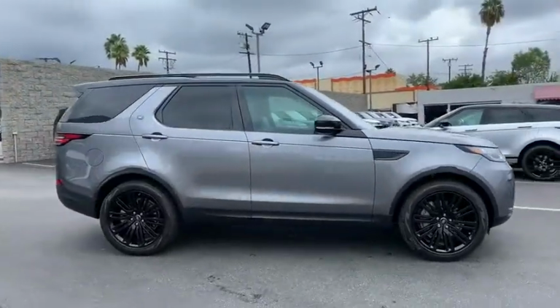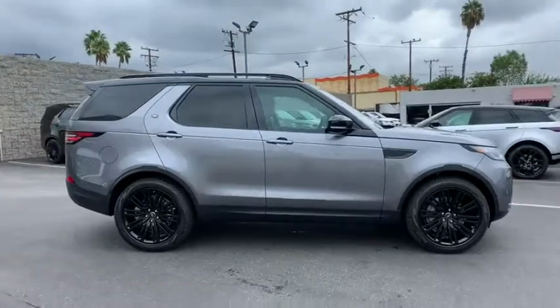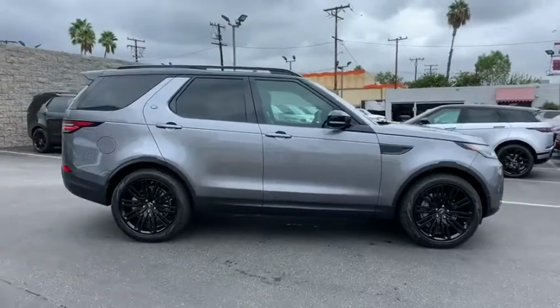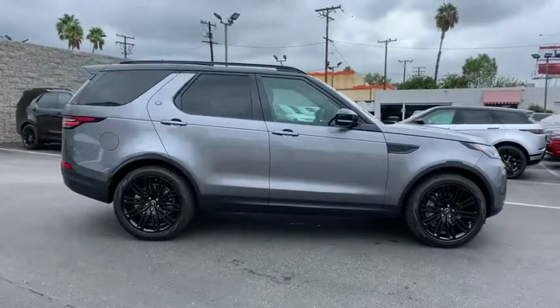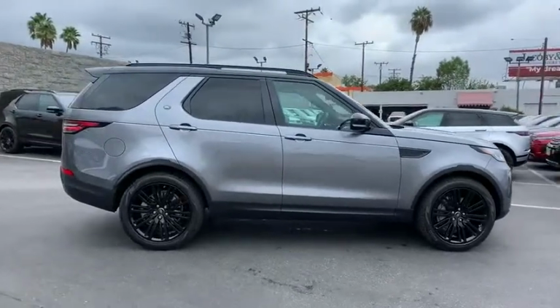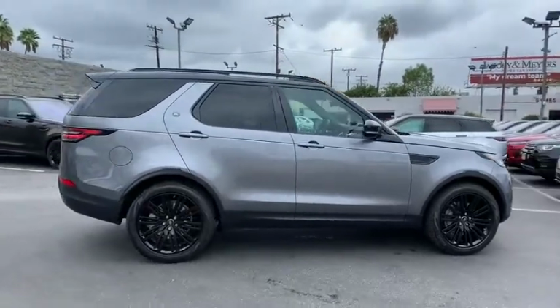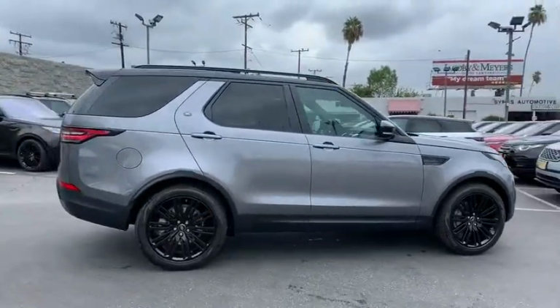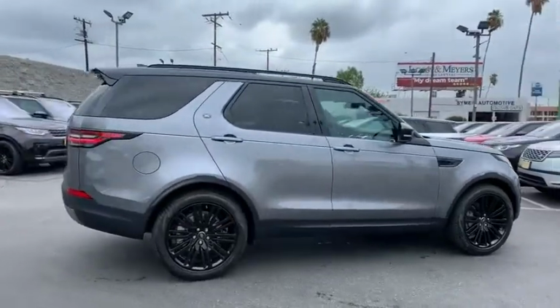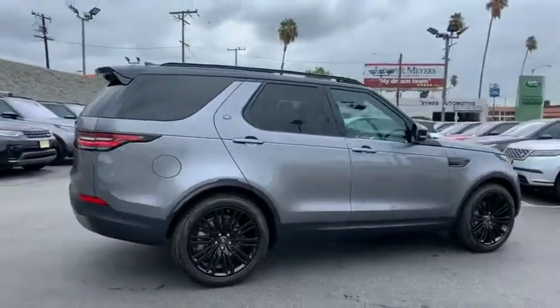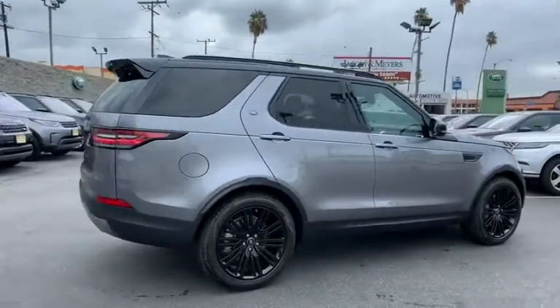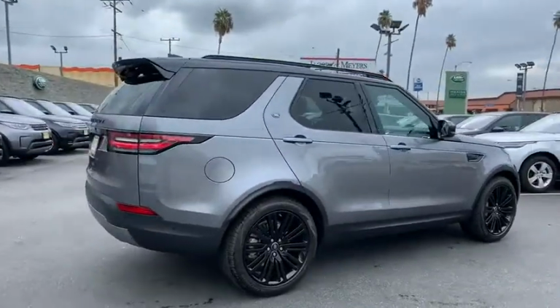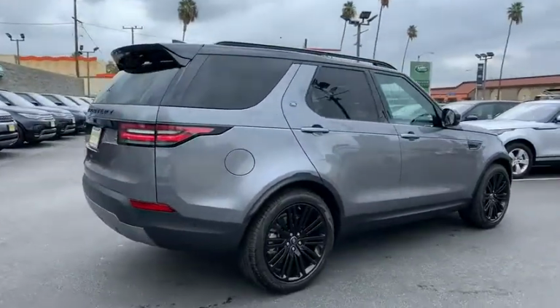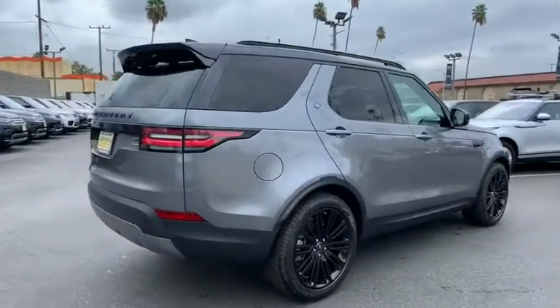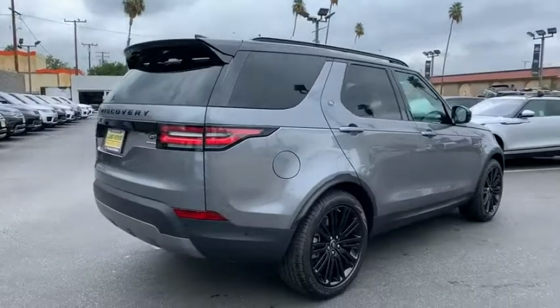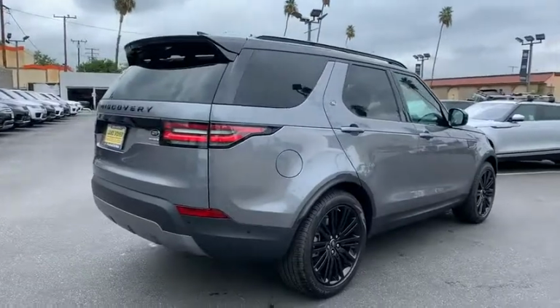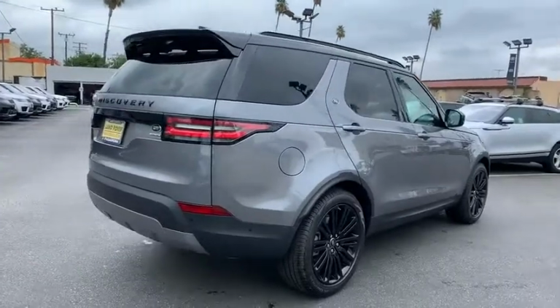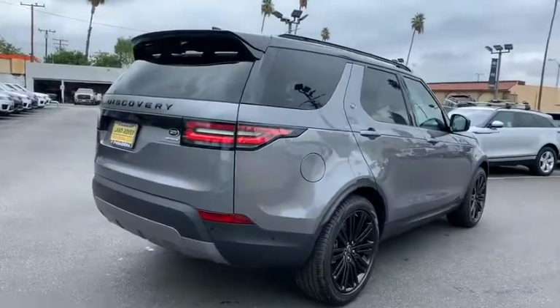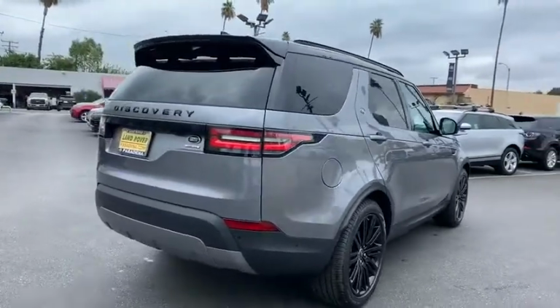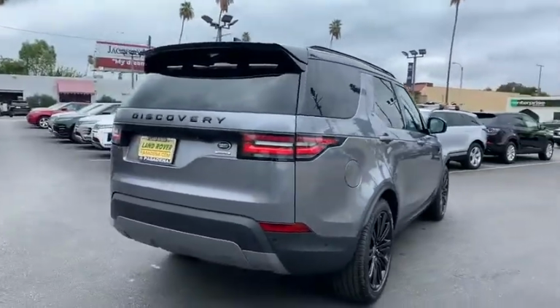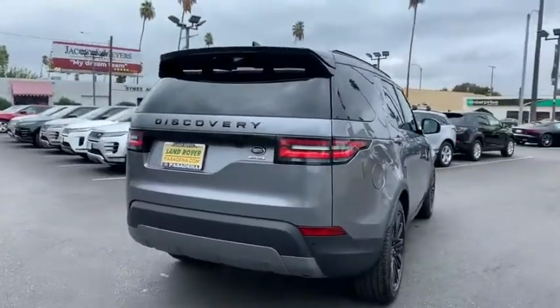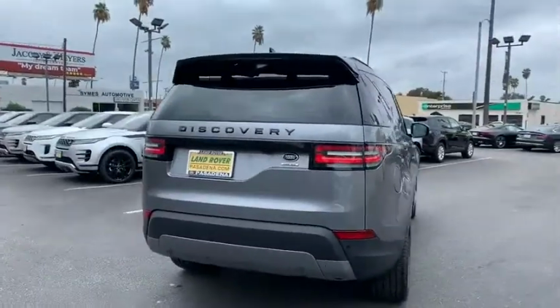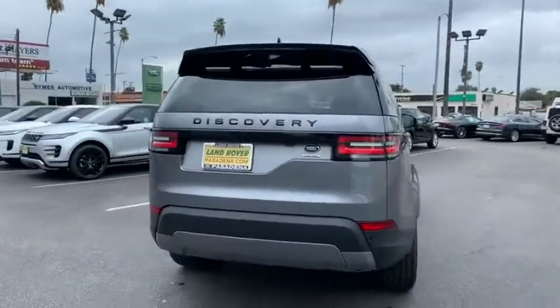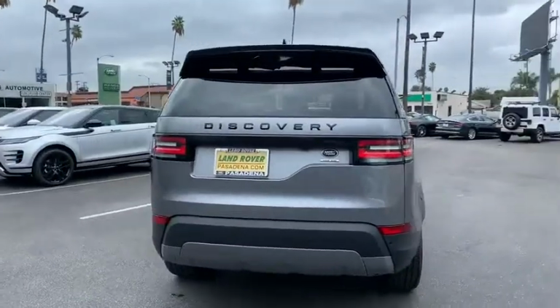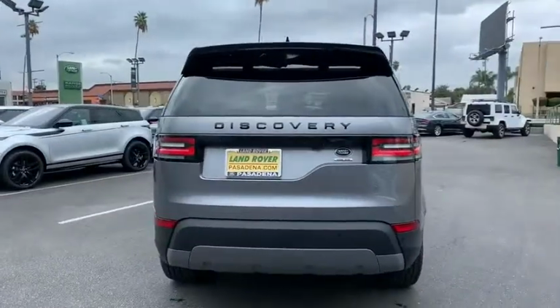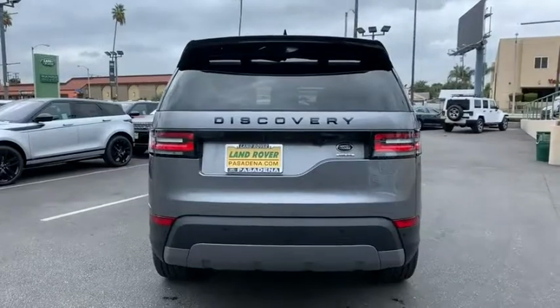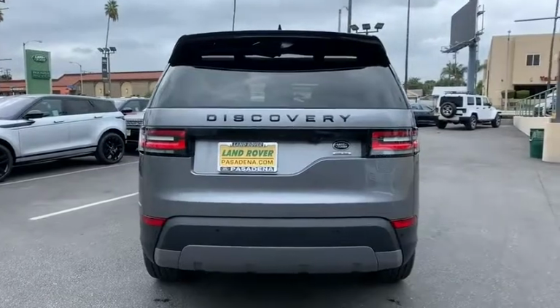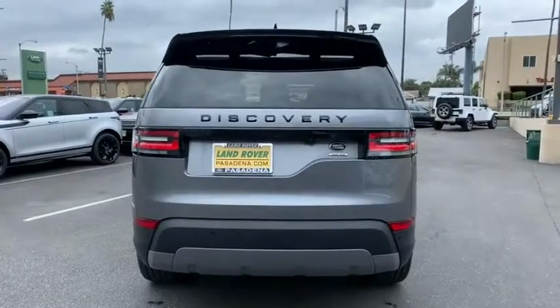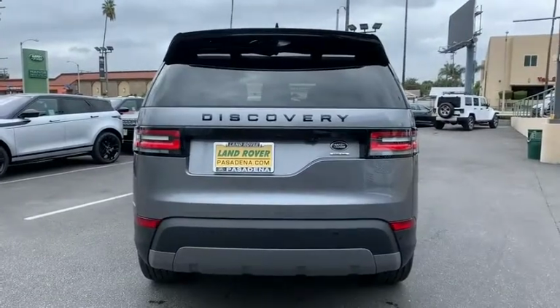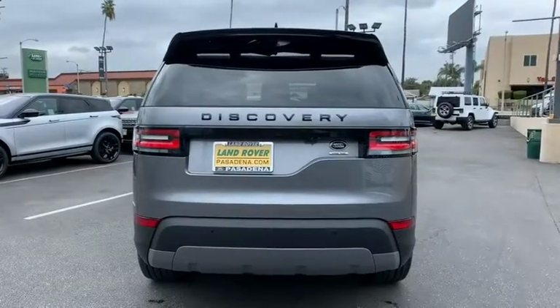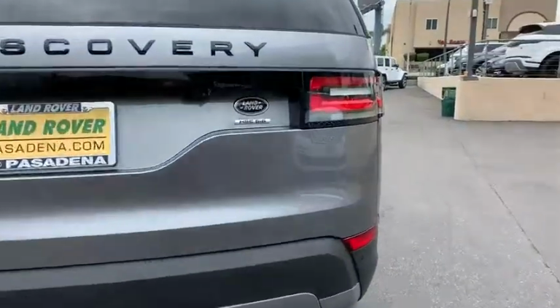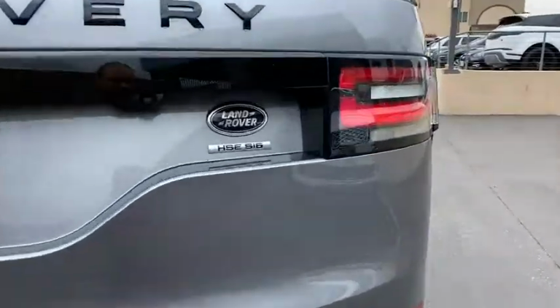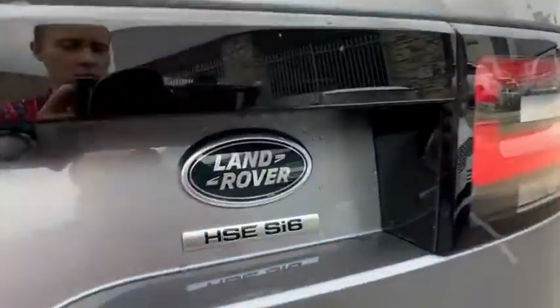The Discovery 2 is a mid-sized SUV with true off-road capabilities from the British car maker Land Rover. This five-door SUV will take you through town with ease and allow you comfort and security in extreme driving conditions.